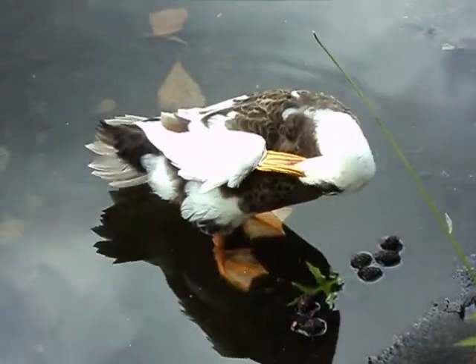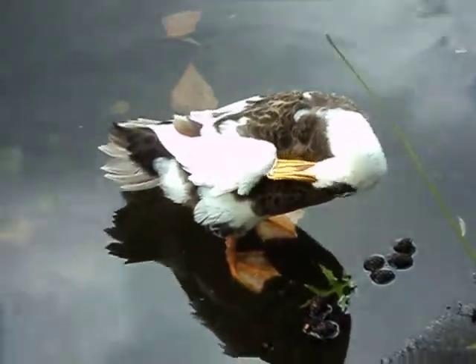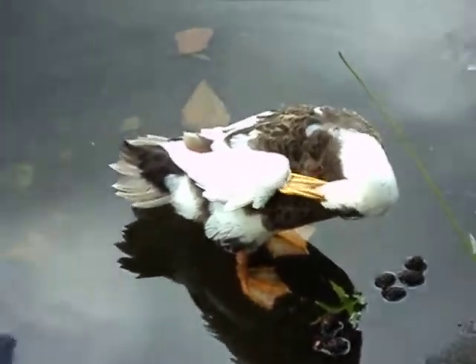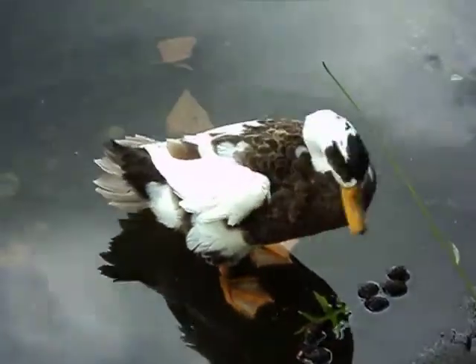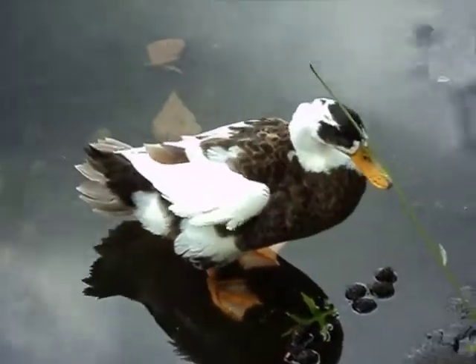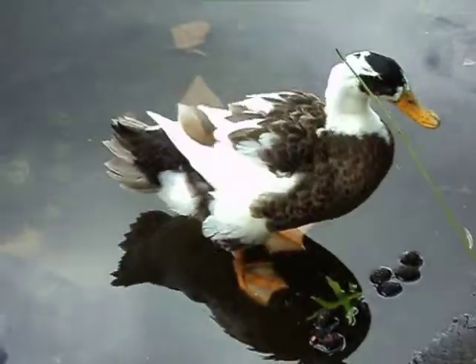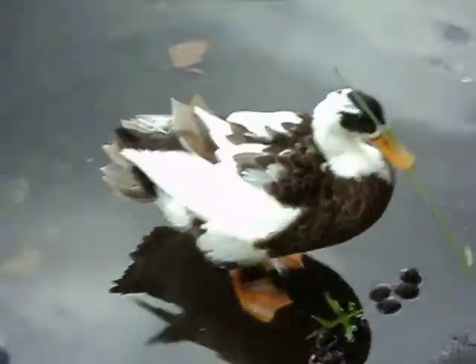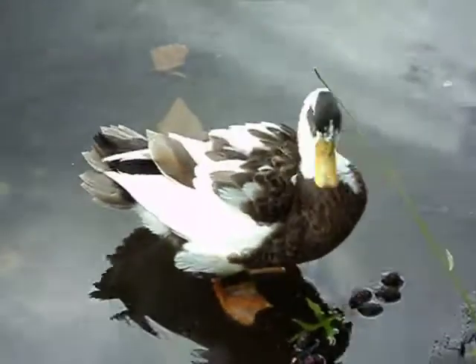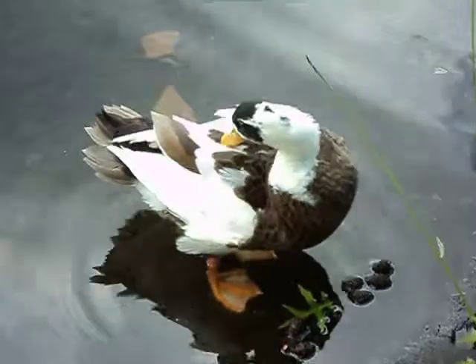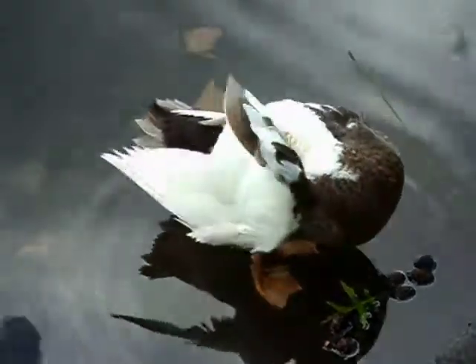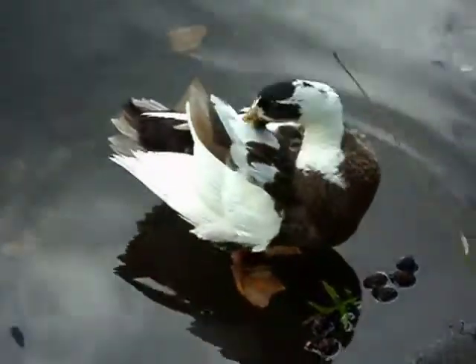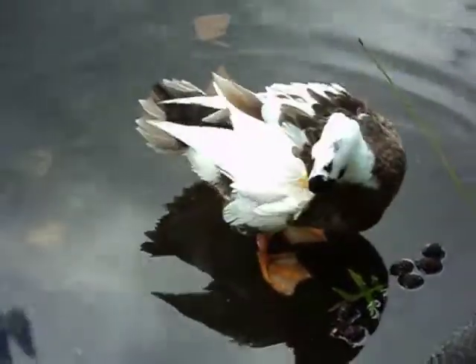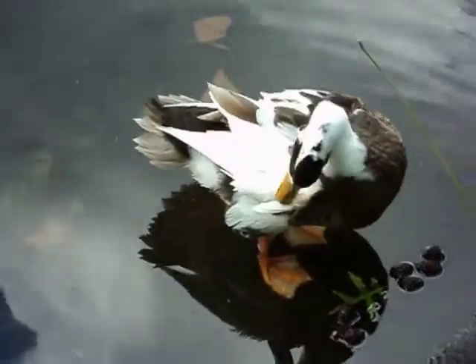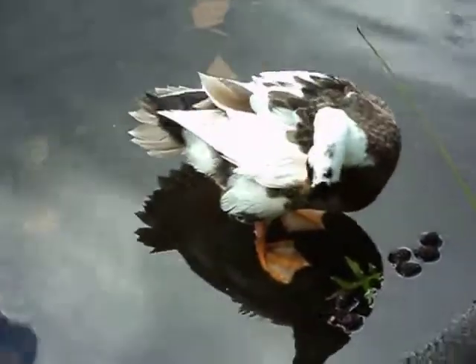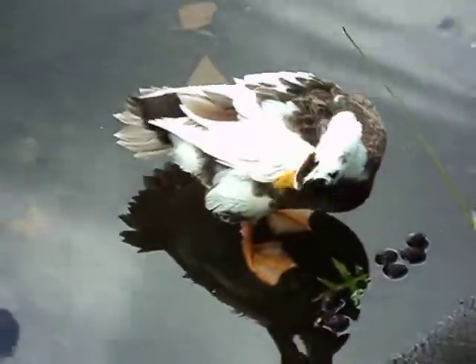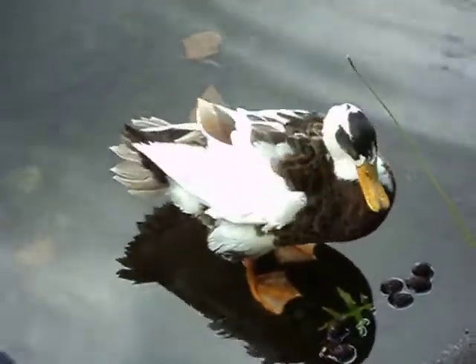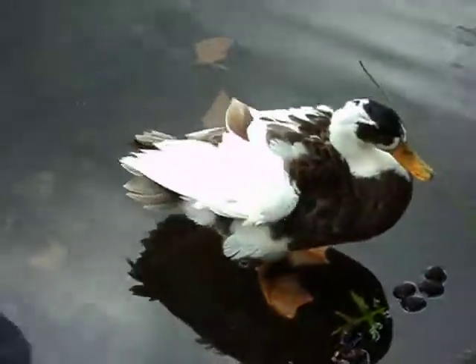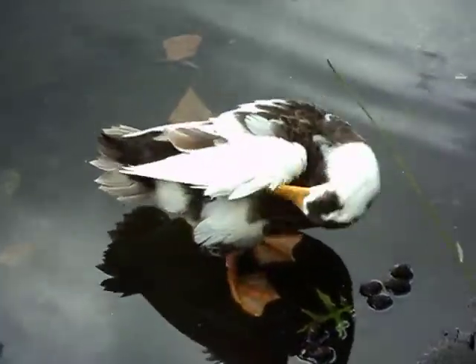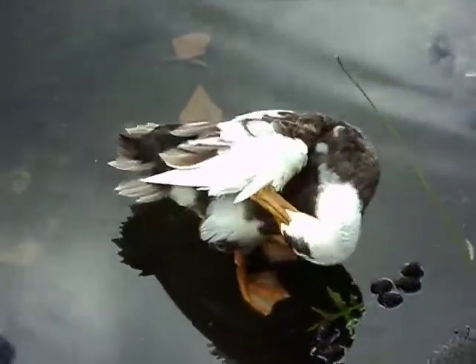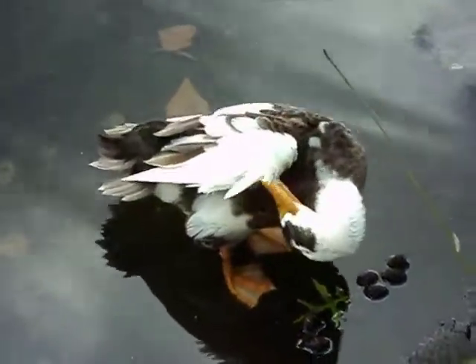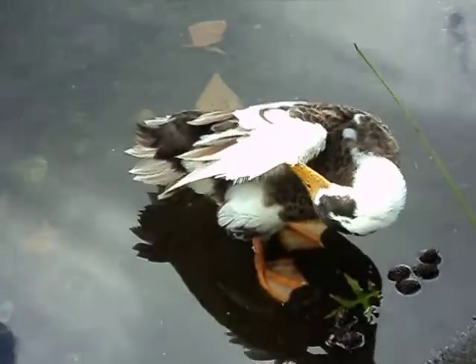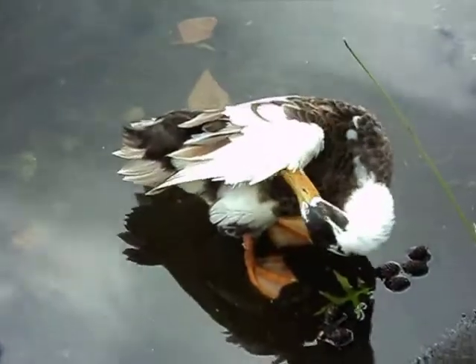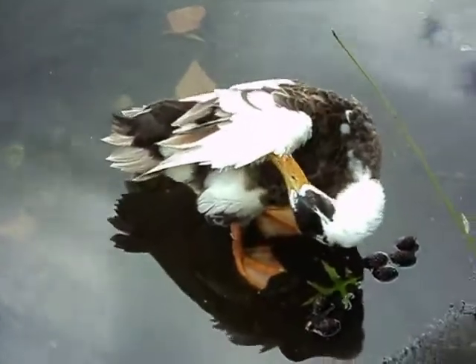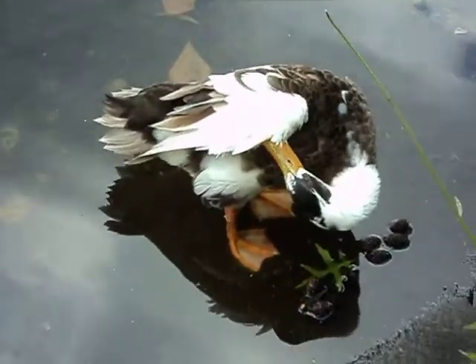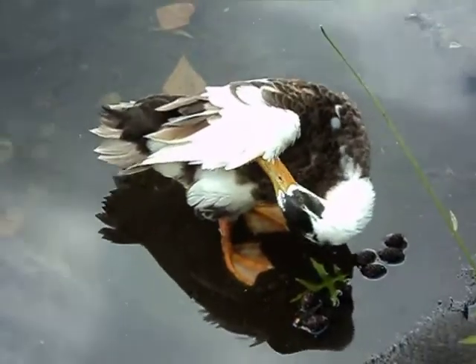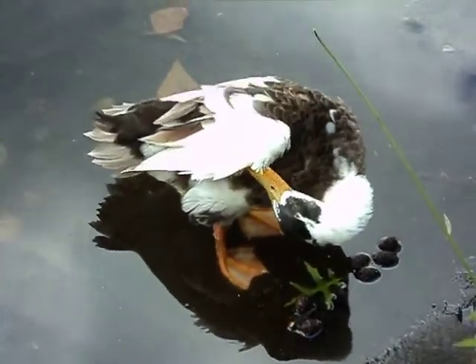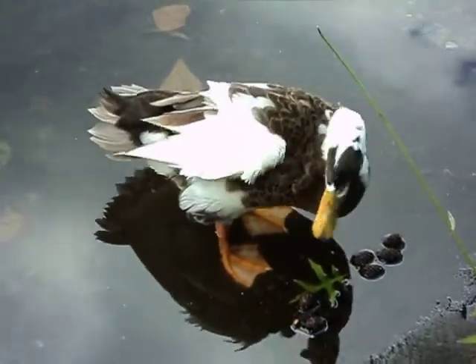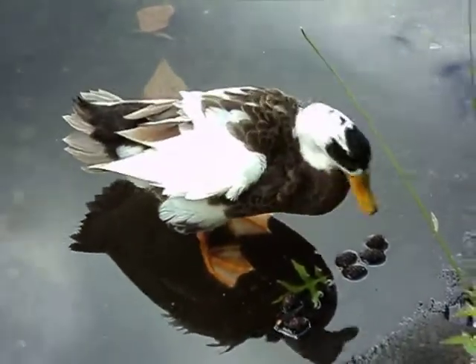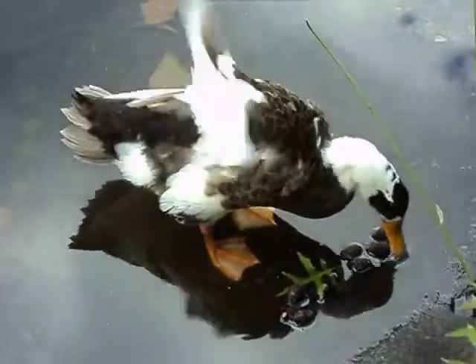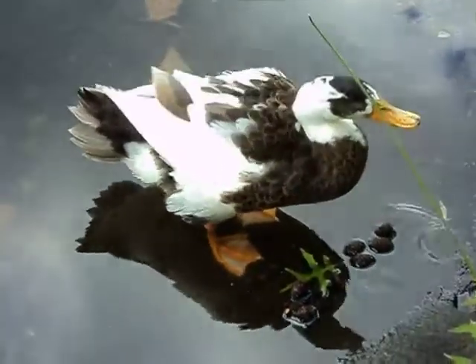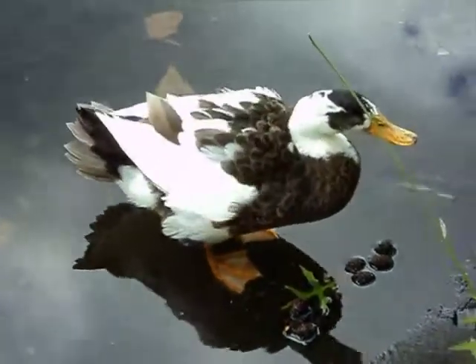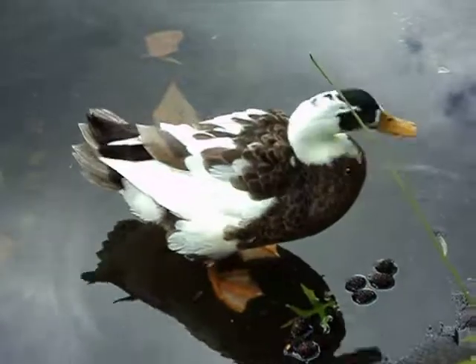This is our magpie duck. We're not sure because there might be two of these ducks. This one doesn't look just like the other one, but it sure looks like the Google images. We don't know how this duck got here. He's a barnyard duck.